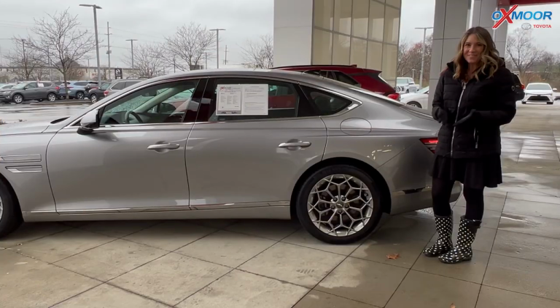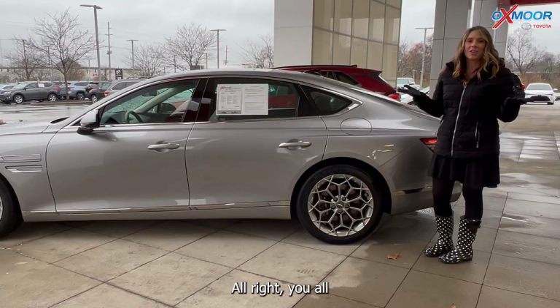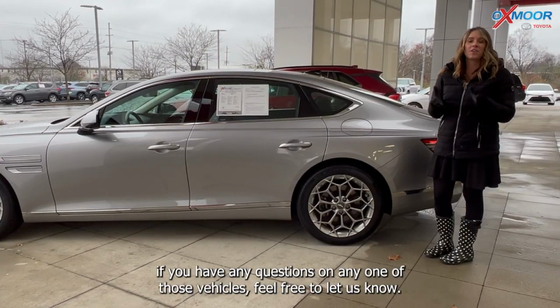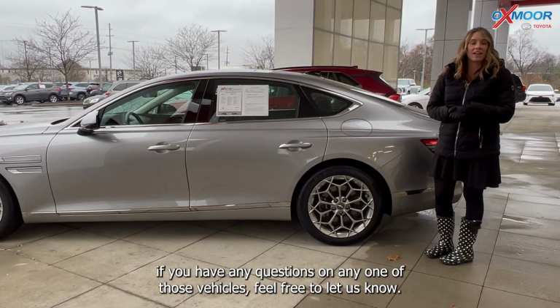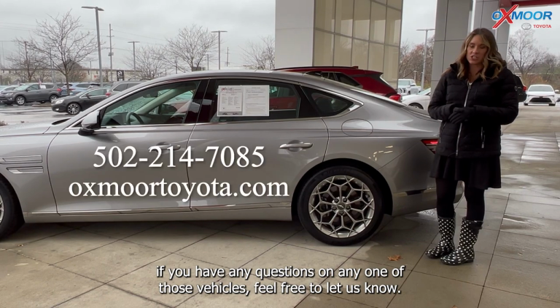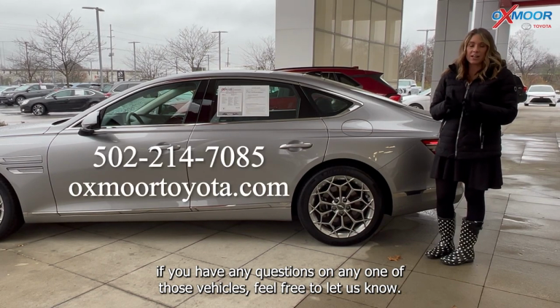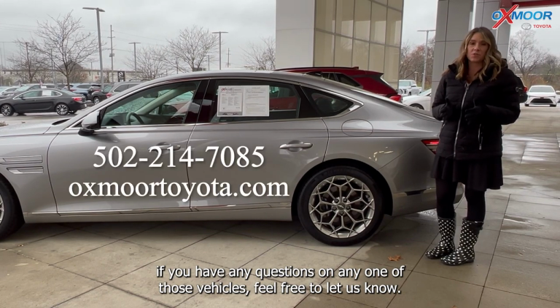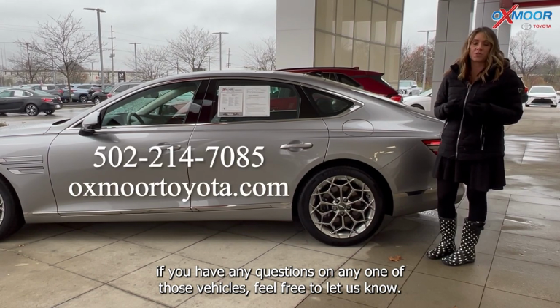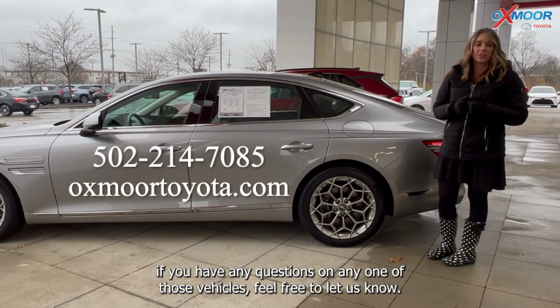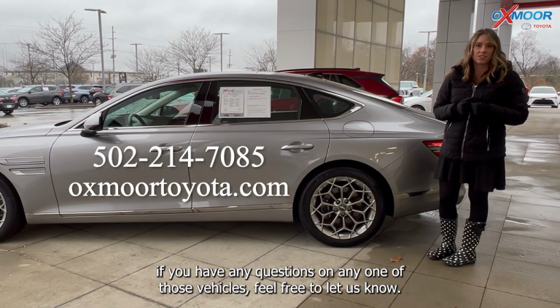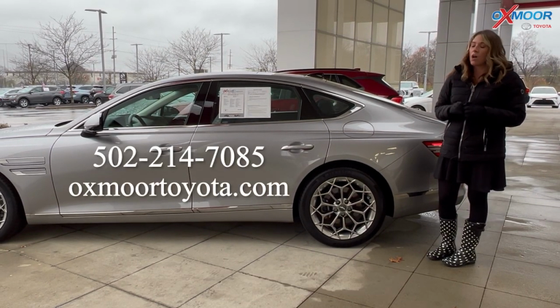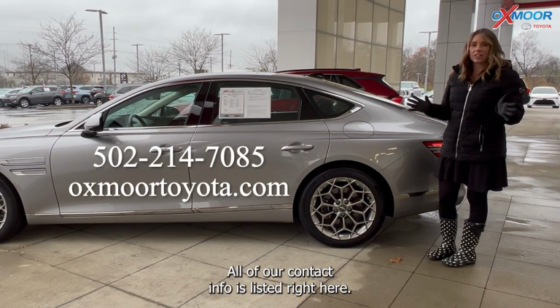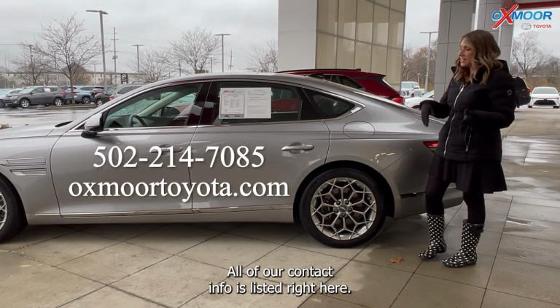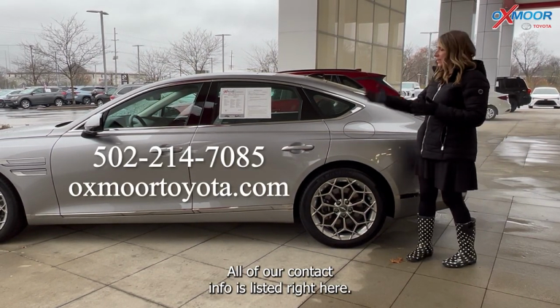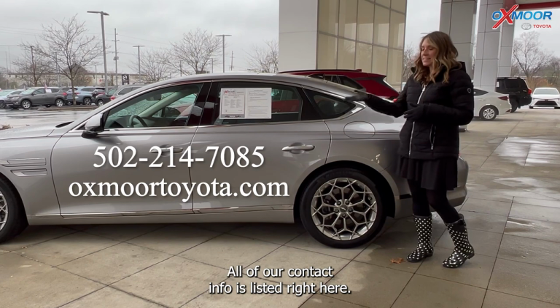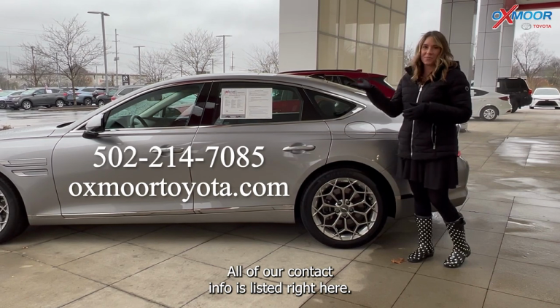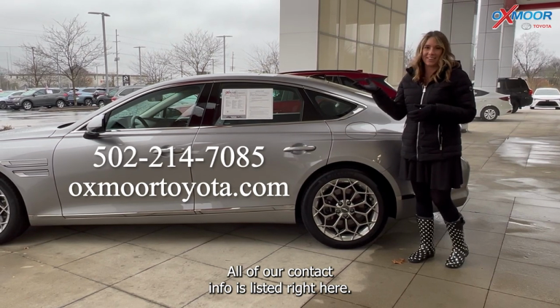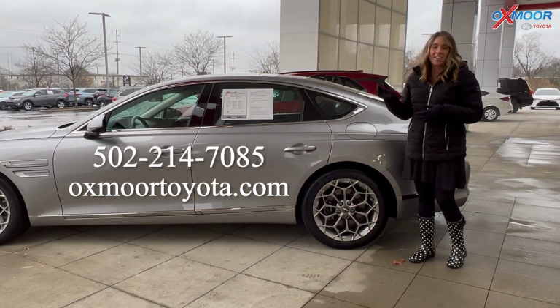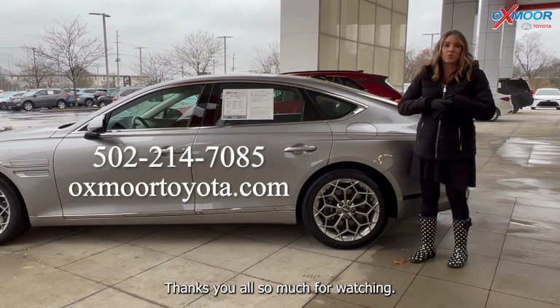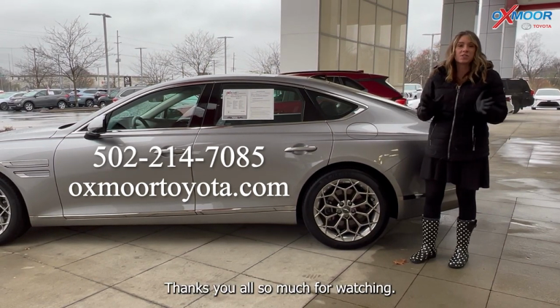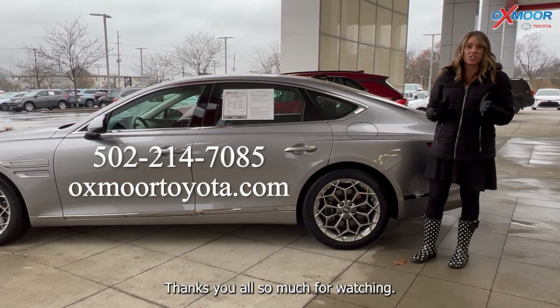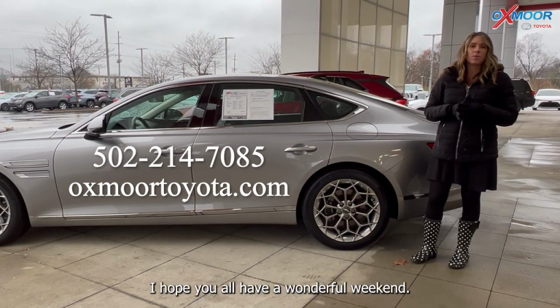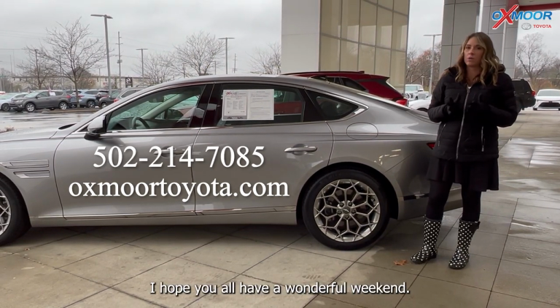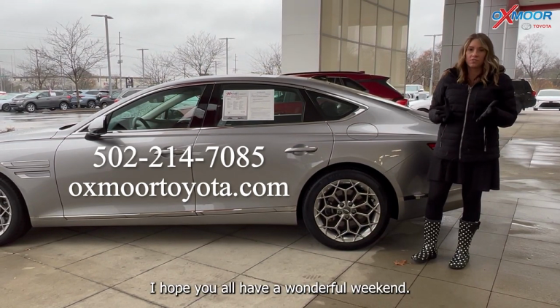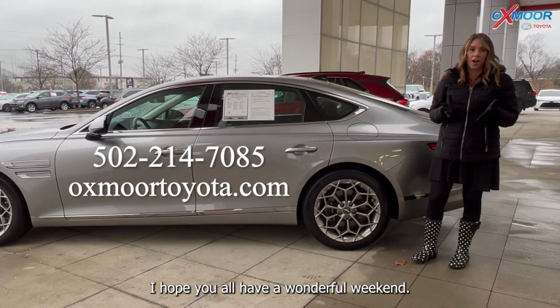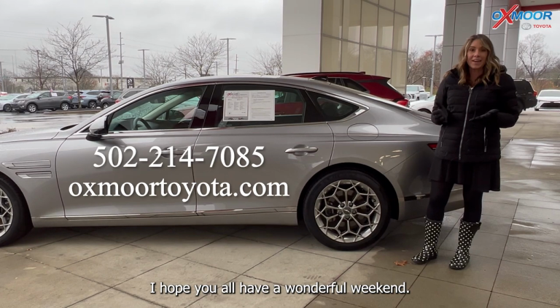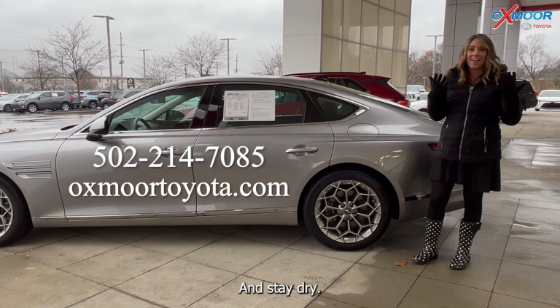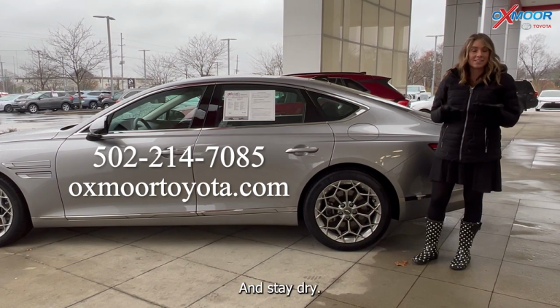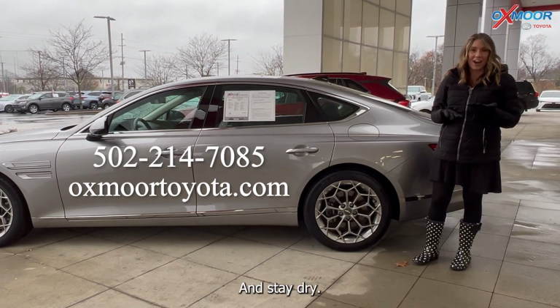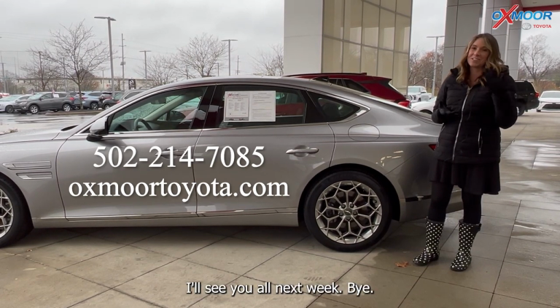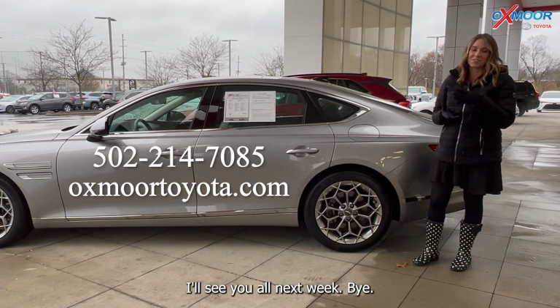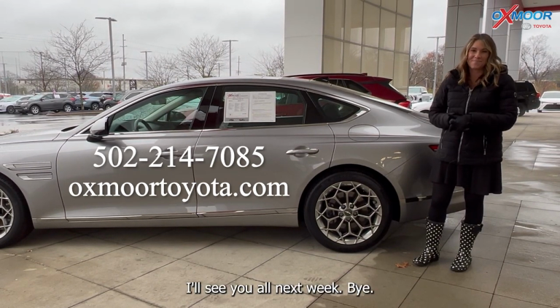If you have any questions on any one of those vehicles, feel free to let us know. All of our contact info is listed right here. Thanks so much for watching. I hope you all have a wonderful weekend and stay dry. I'll see you all next week. Bye.